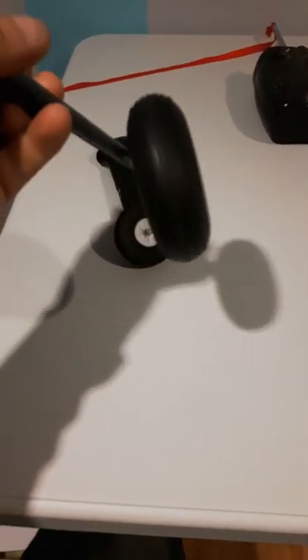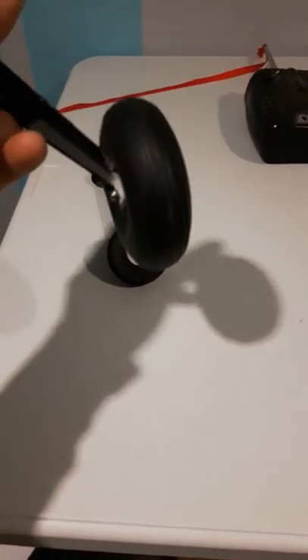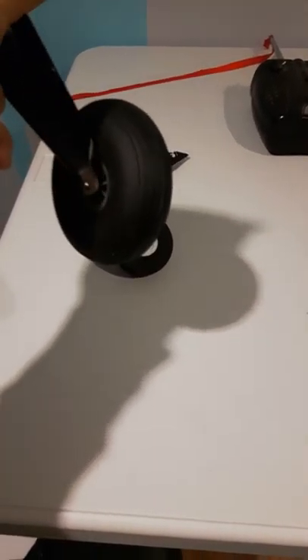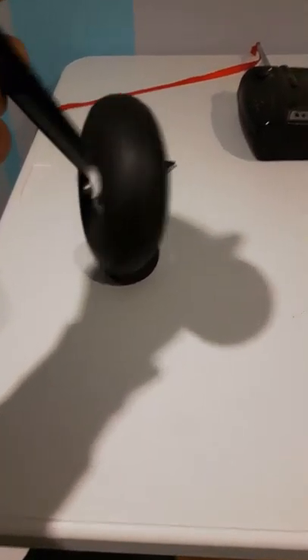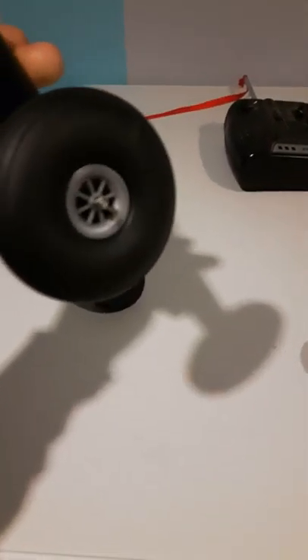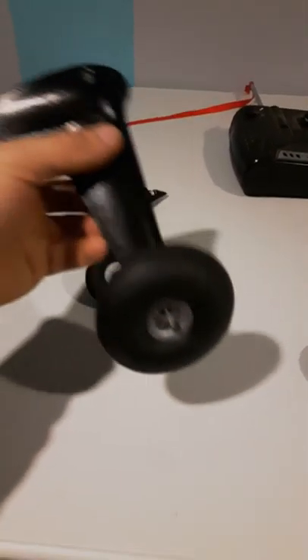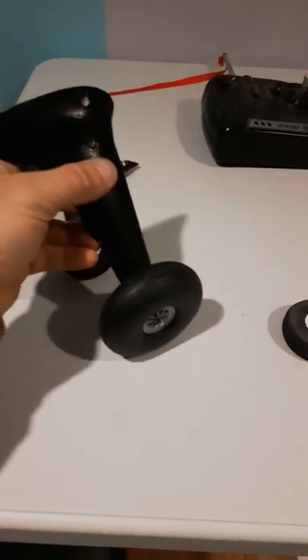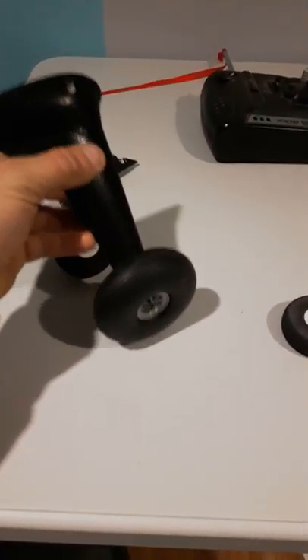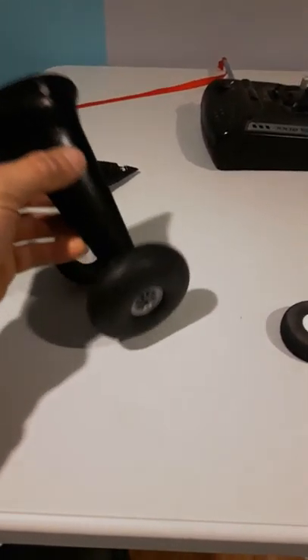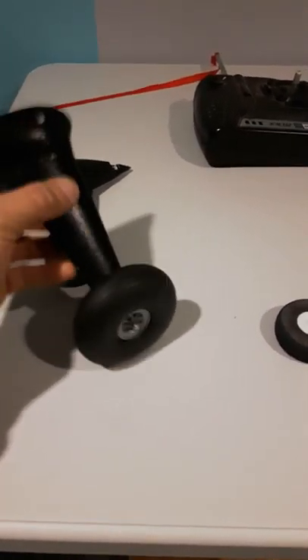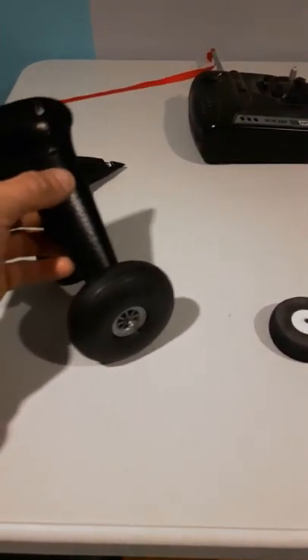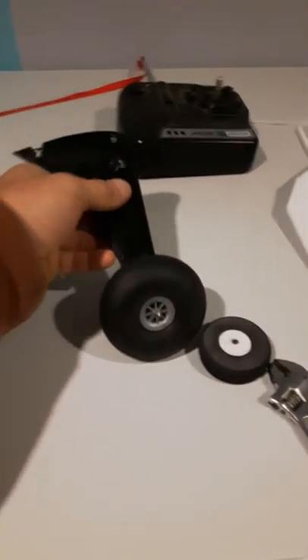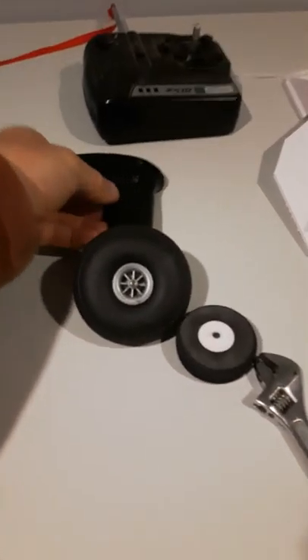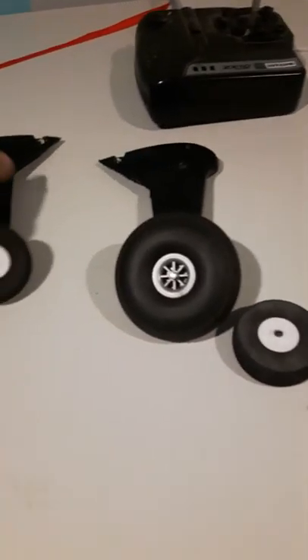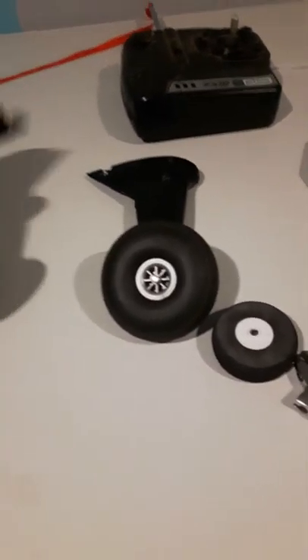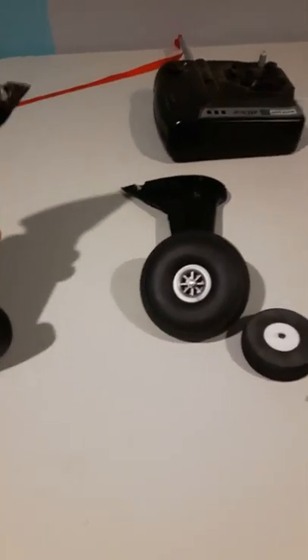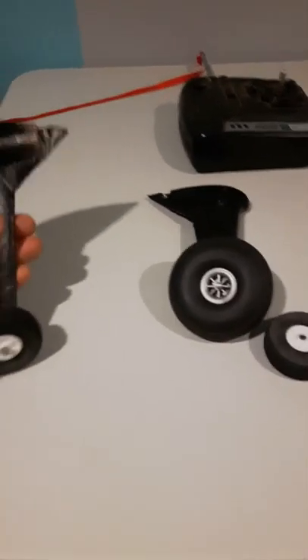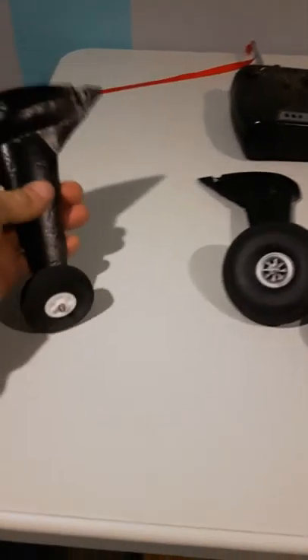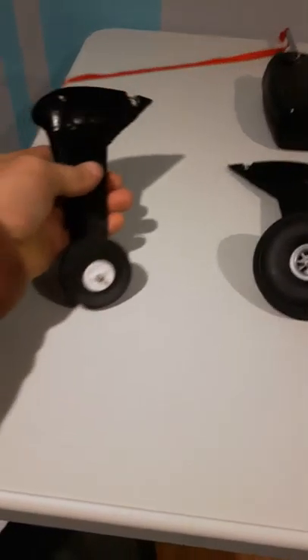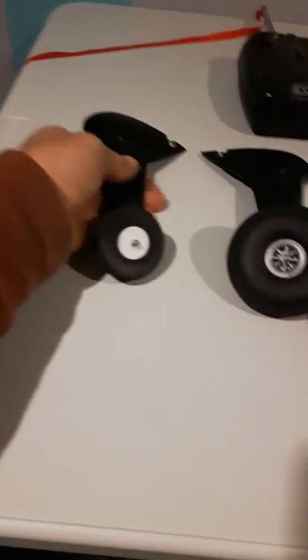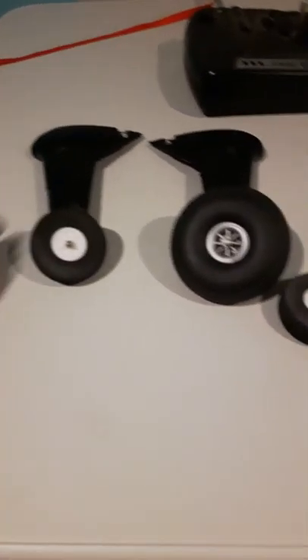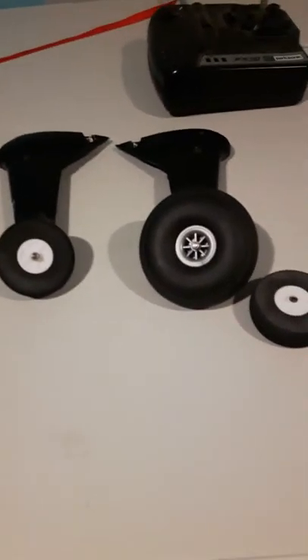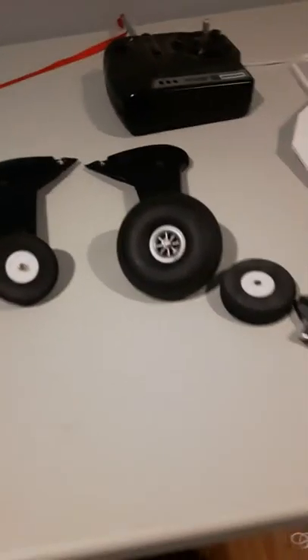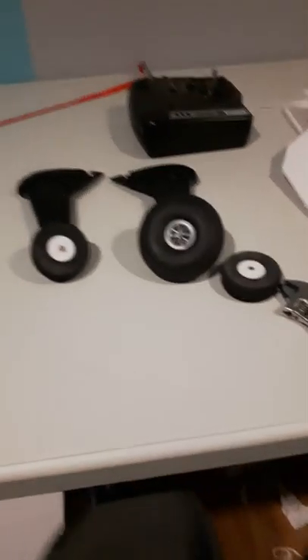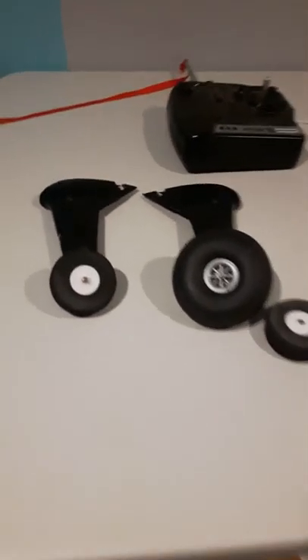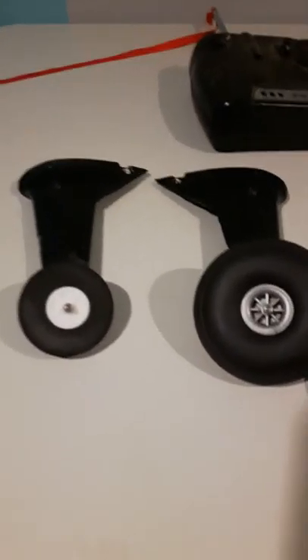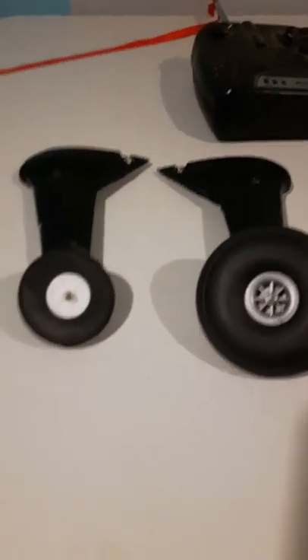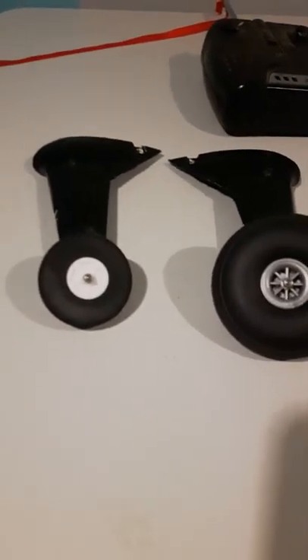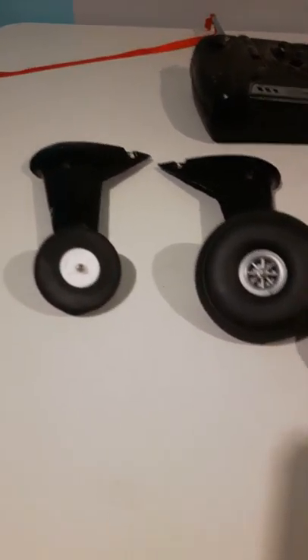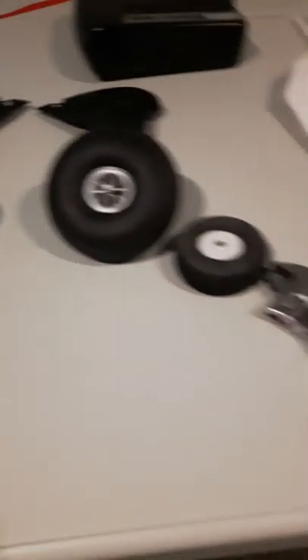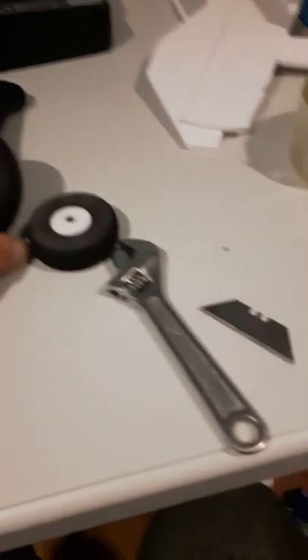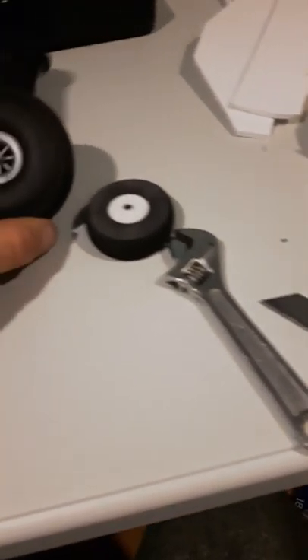Some rubber tires. They're pretty sweet. Sounds a lot better when you're taxiing down the runway or whatever. Sounds way better.